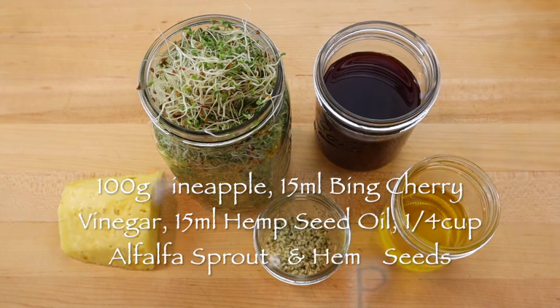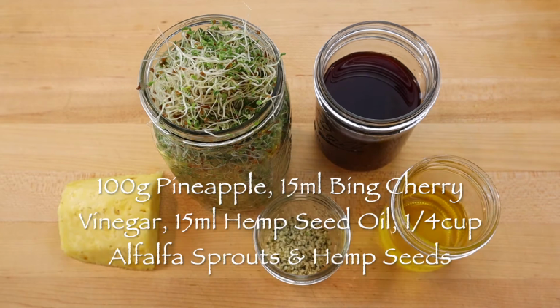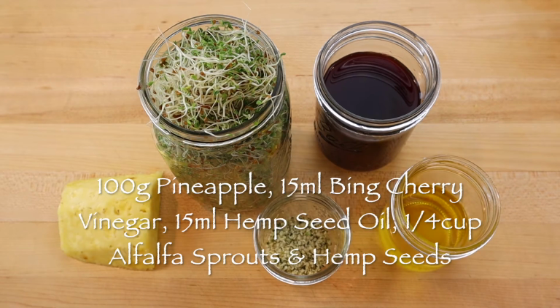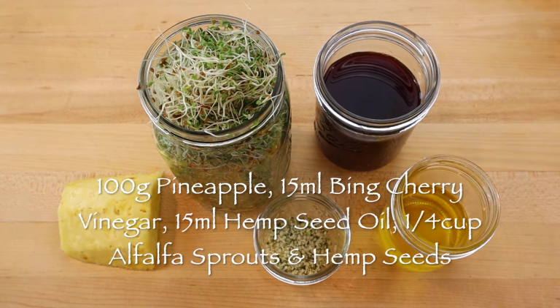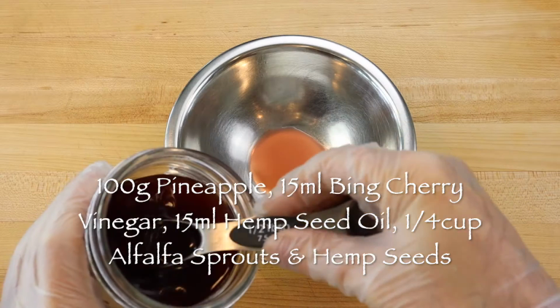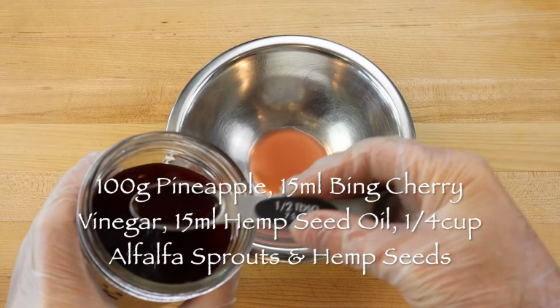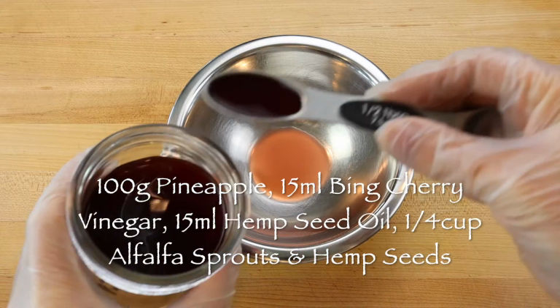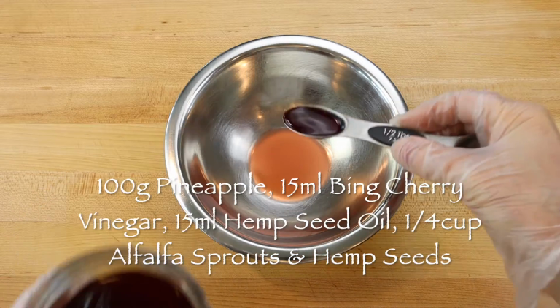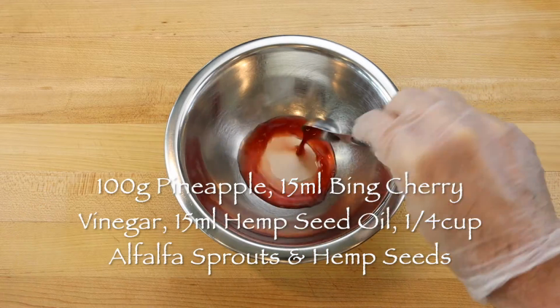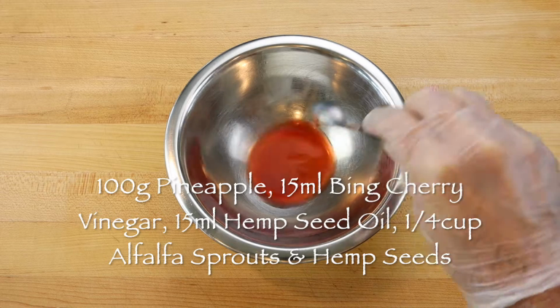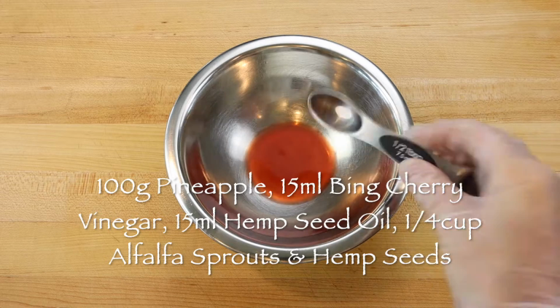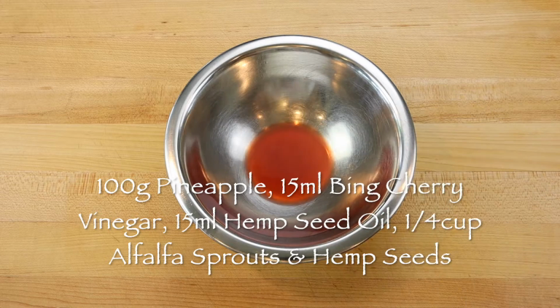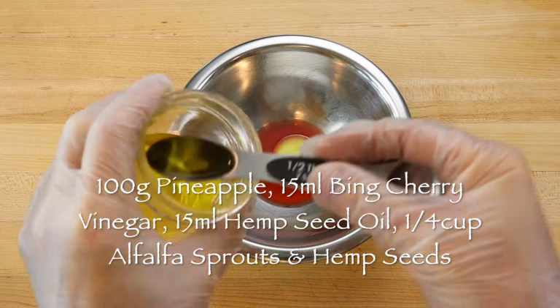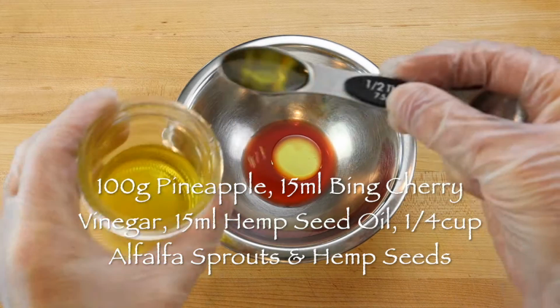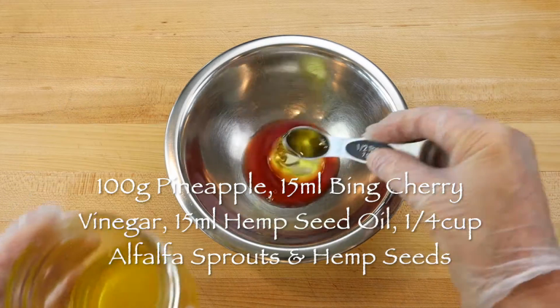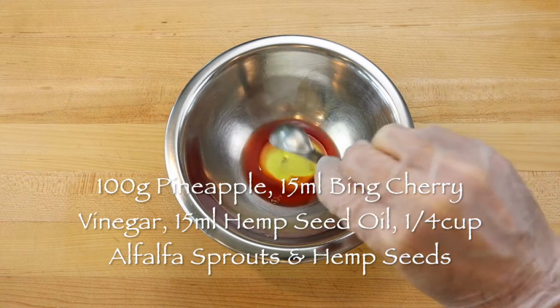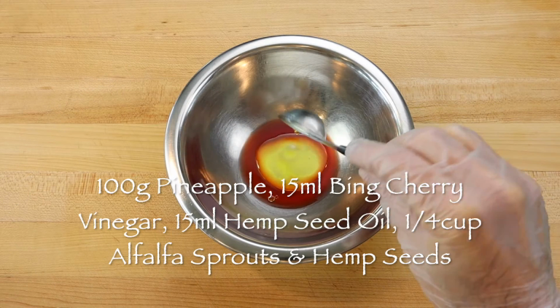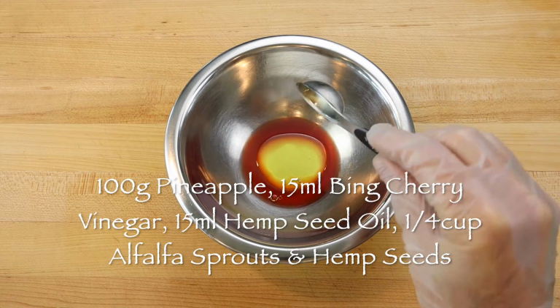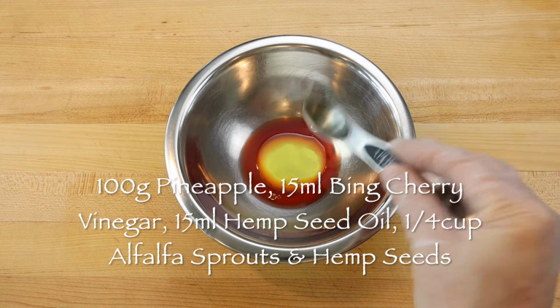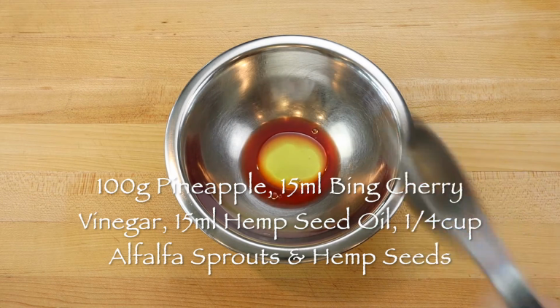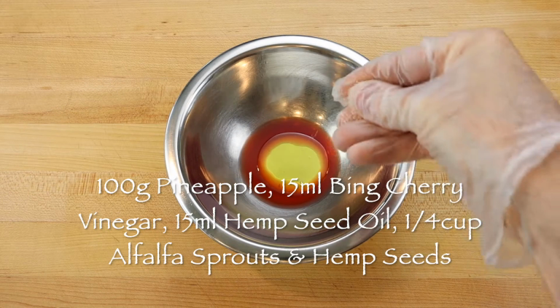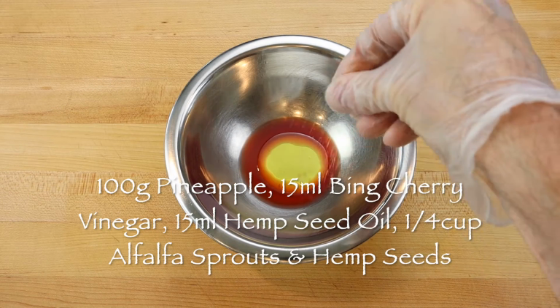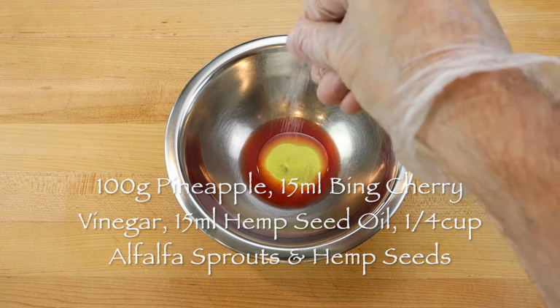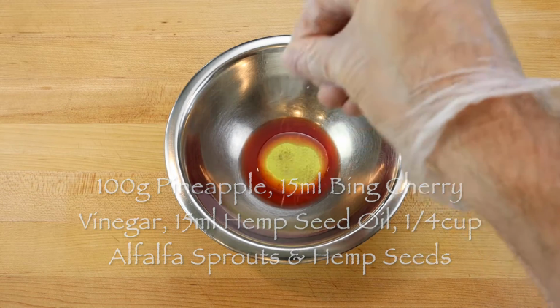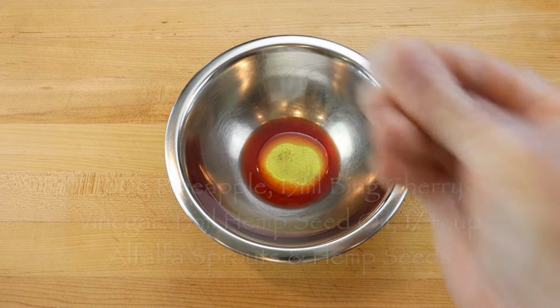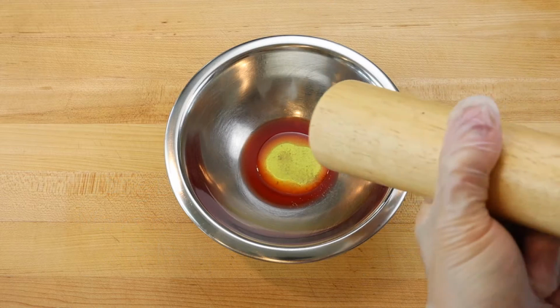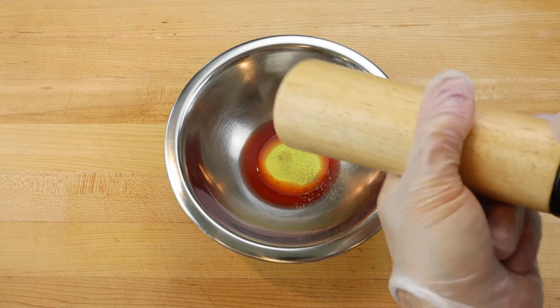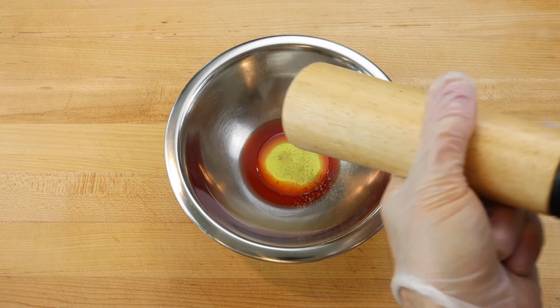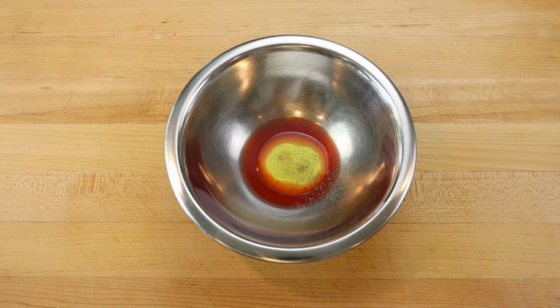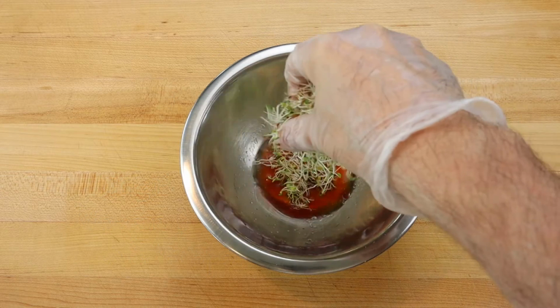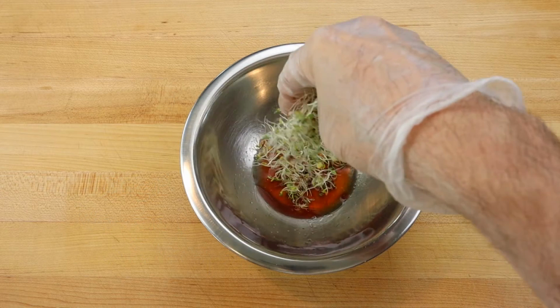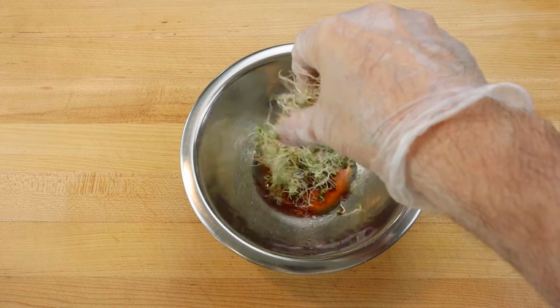To dress the alfalfa sprouts, add a tablespoon of bing cherry vinegar to a mixing bowl with a tablespoon of hemp seed oil, a pinch of salt, a grinding of black pepper, and a small handful of sprouts.